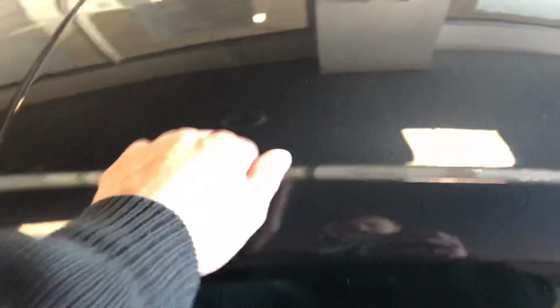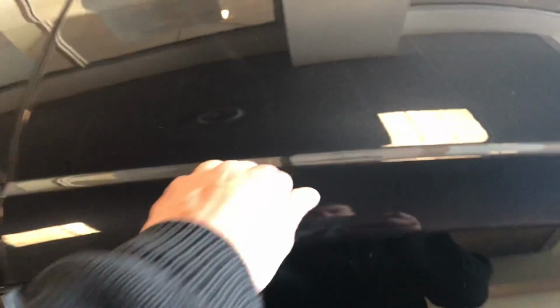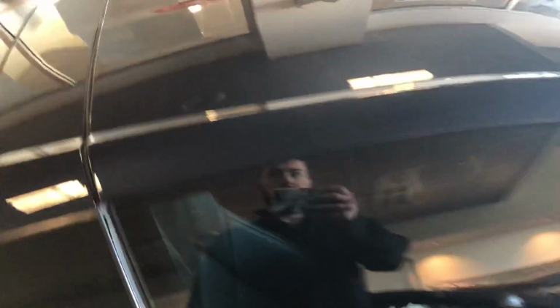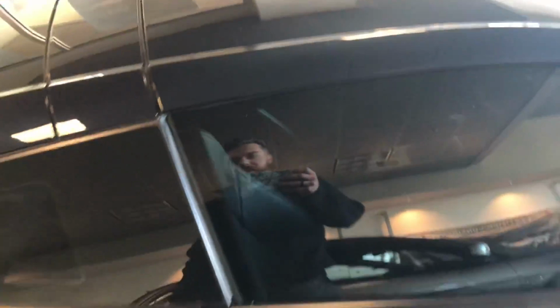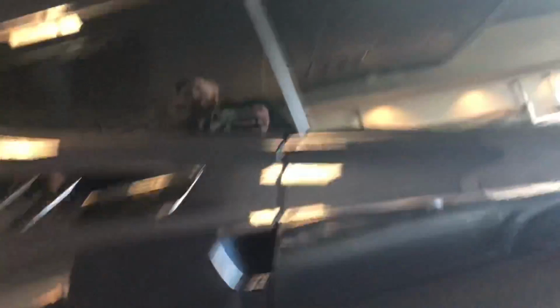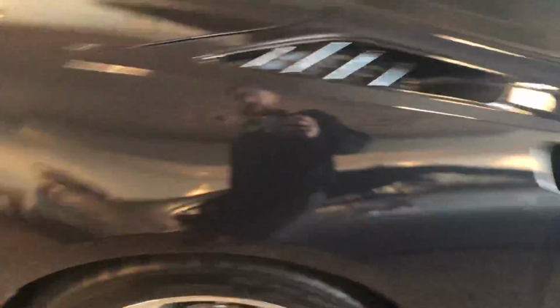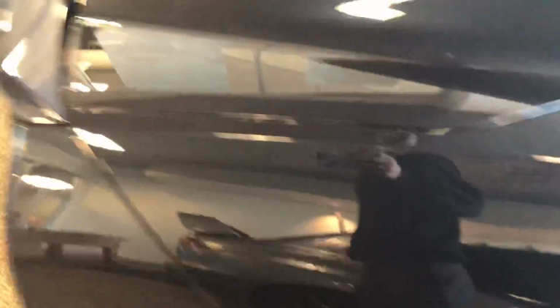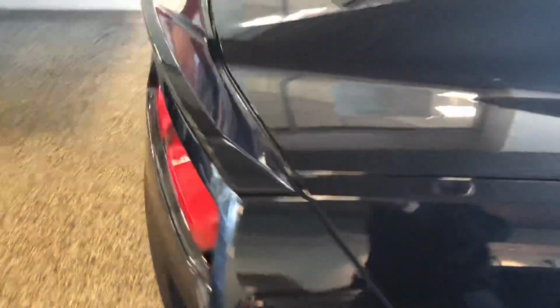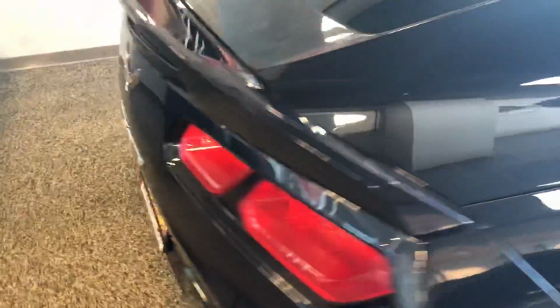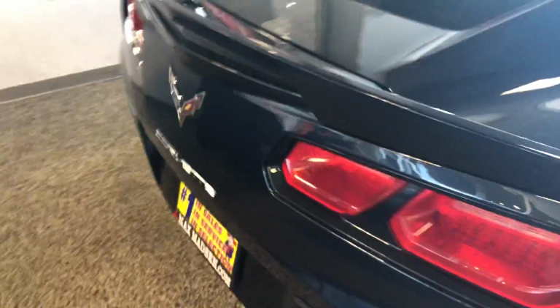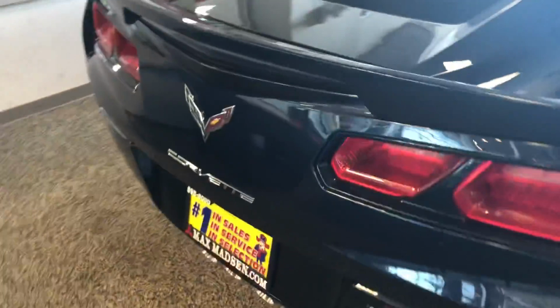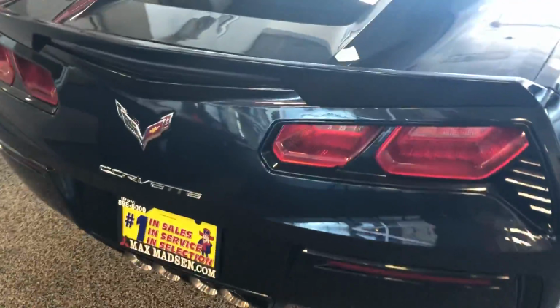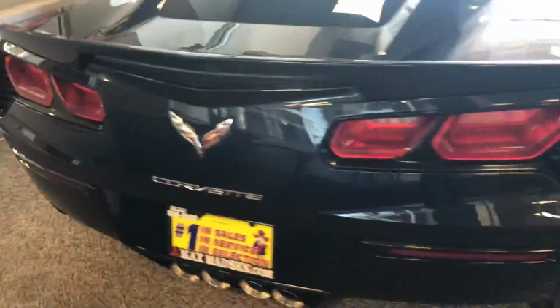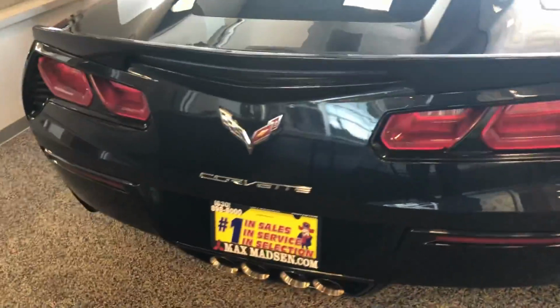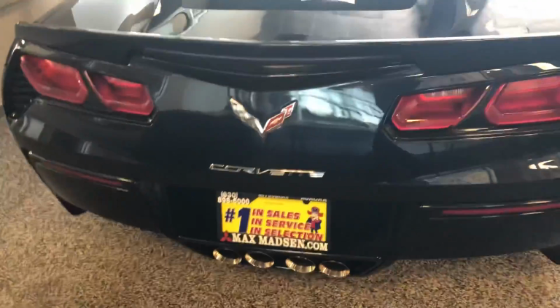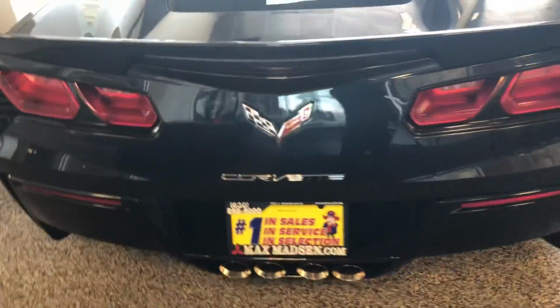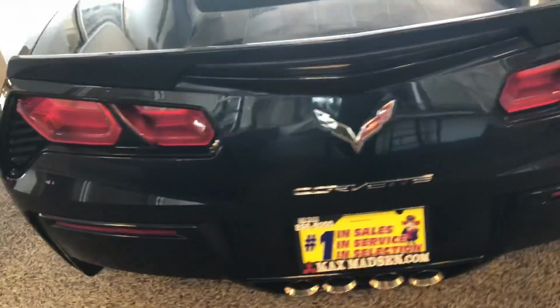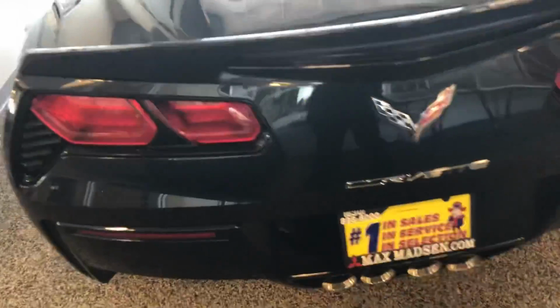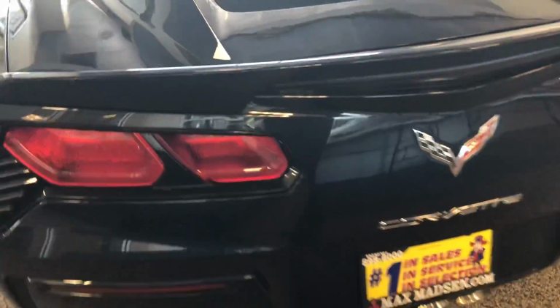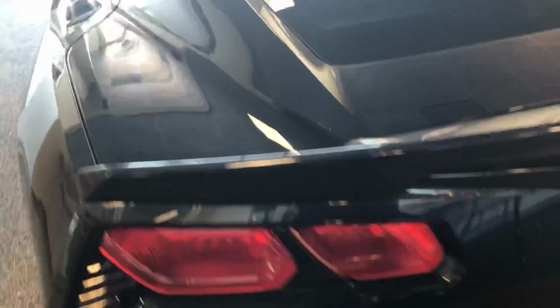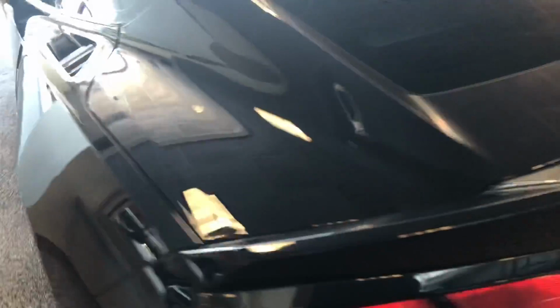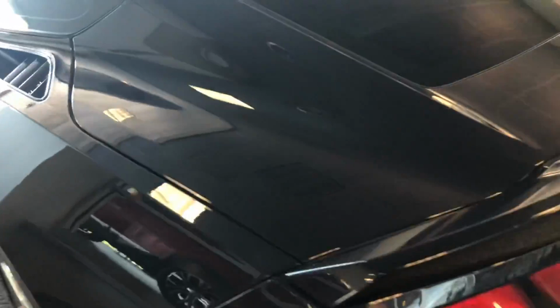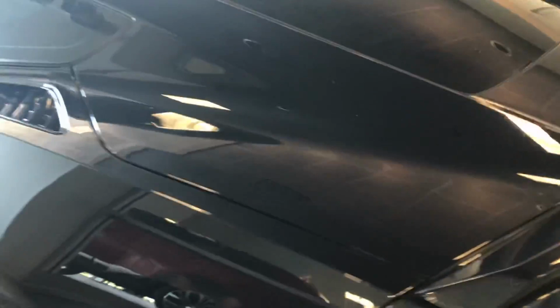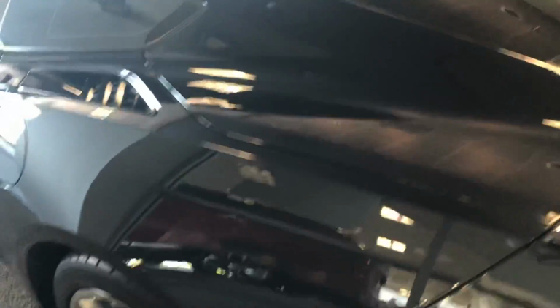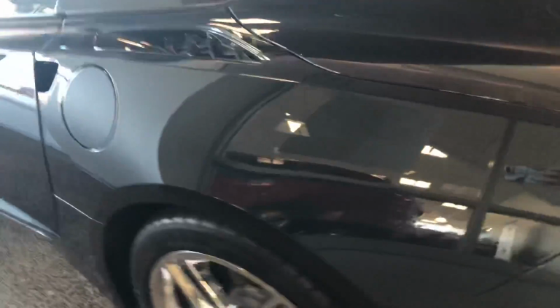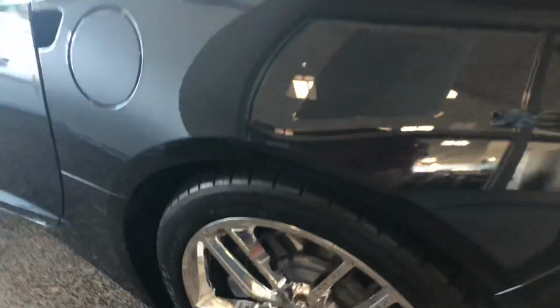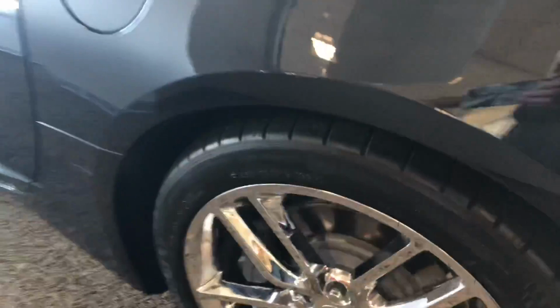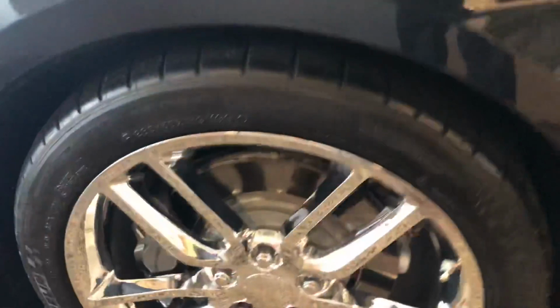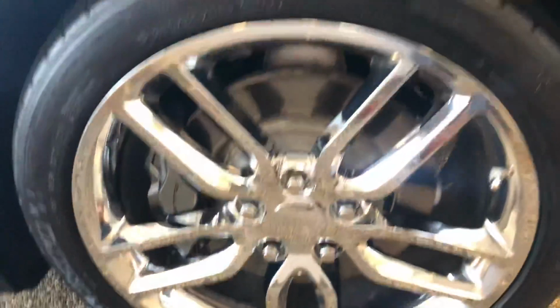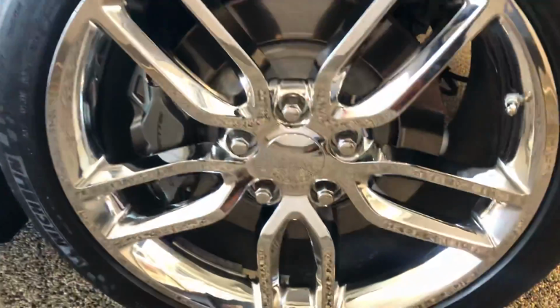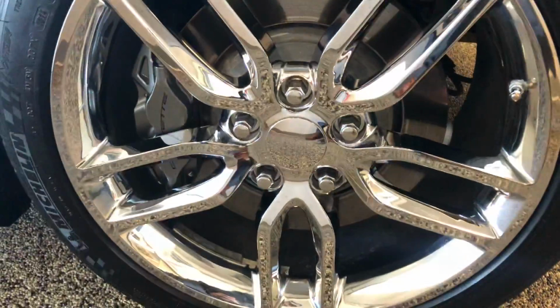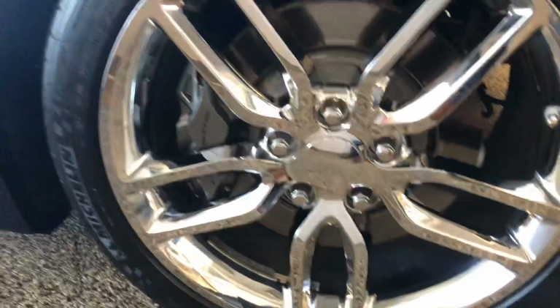Hardtop convertible, very easy to remove. Nice dark blue color, black interior, very nice wheels.